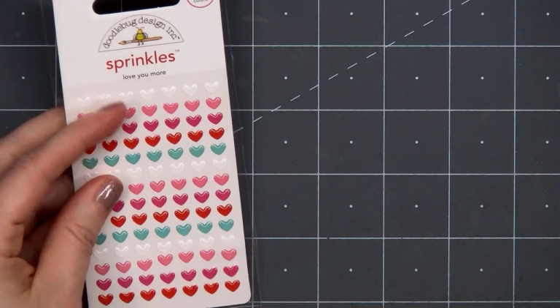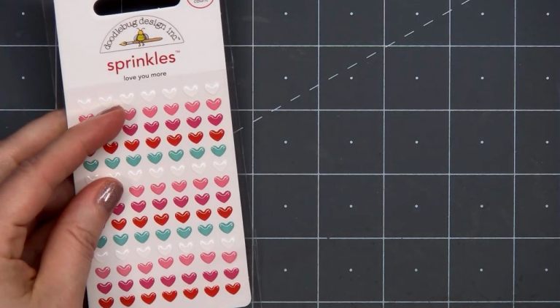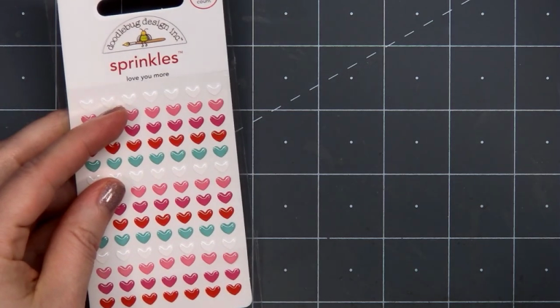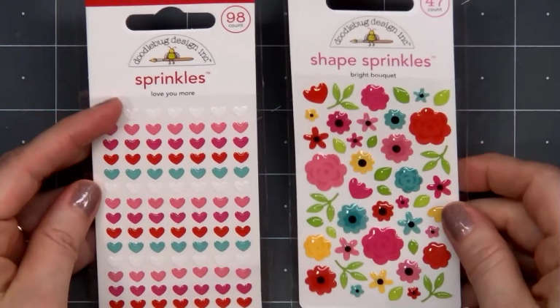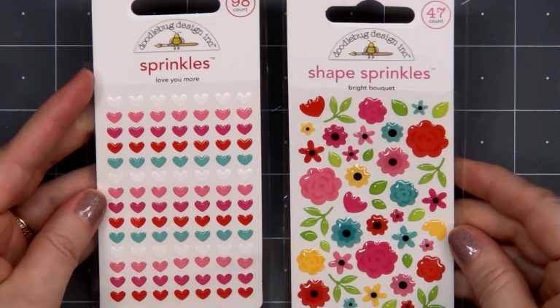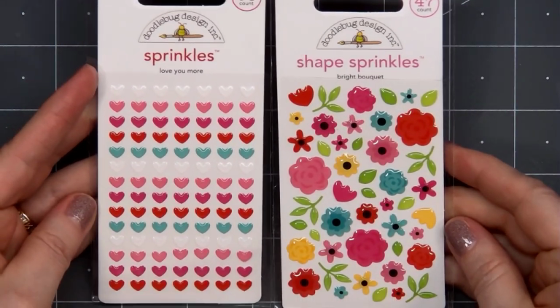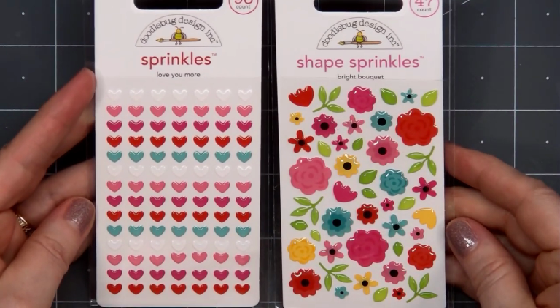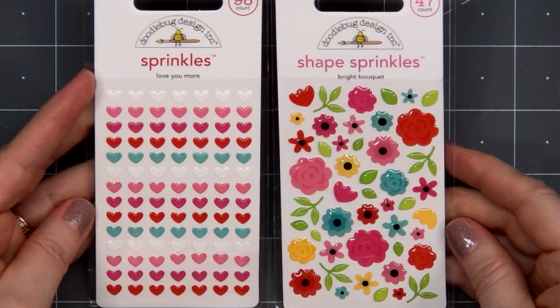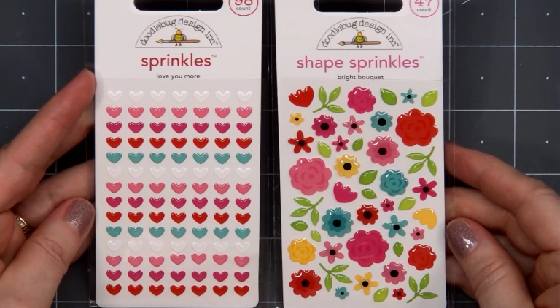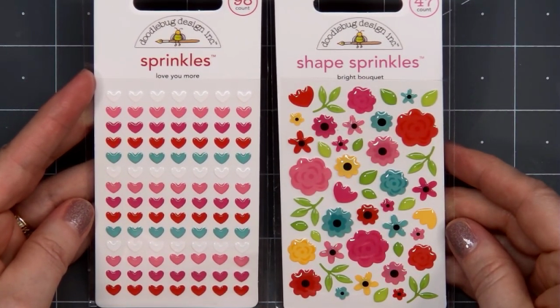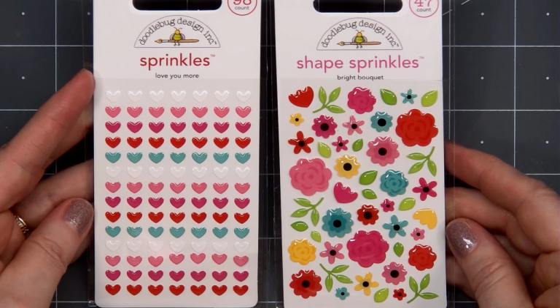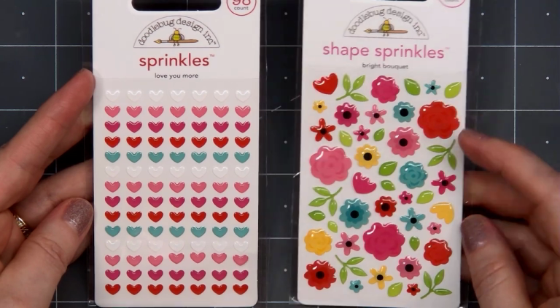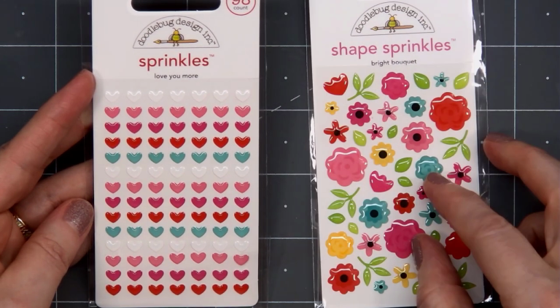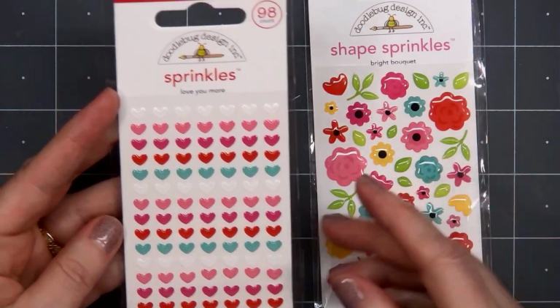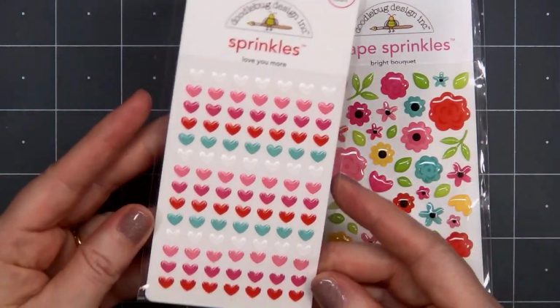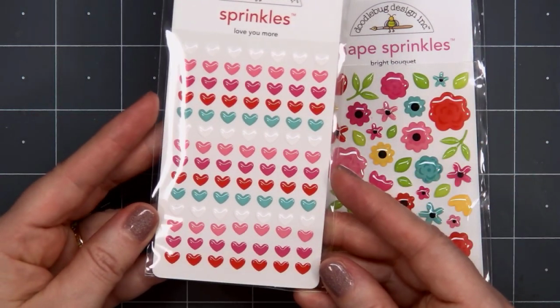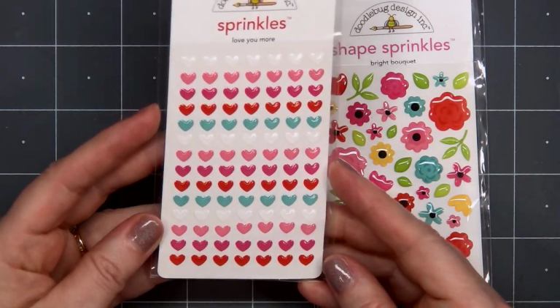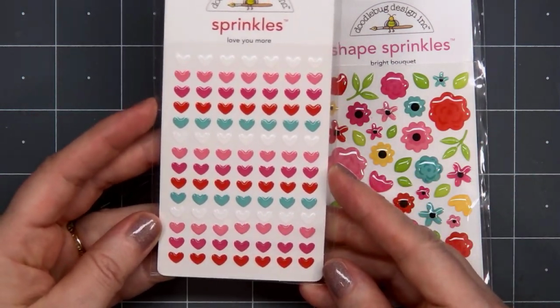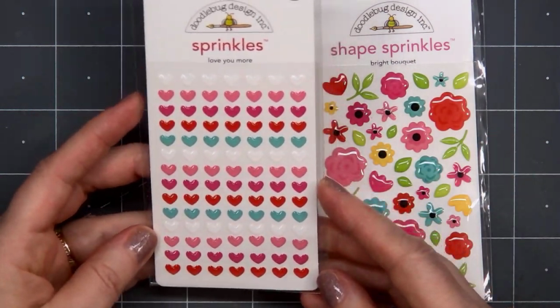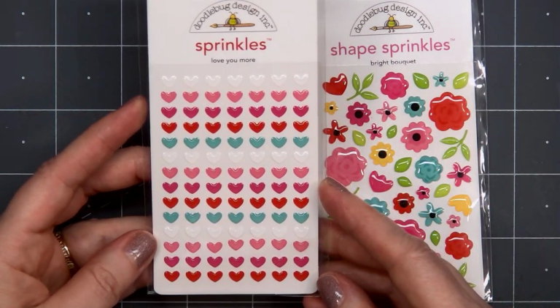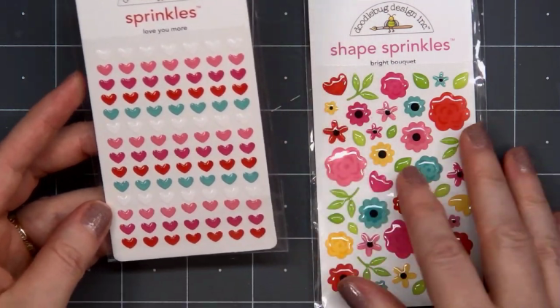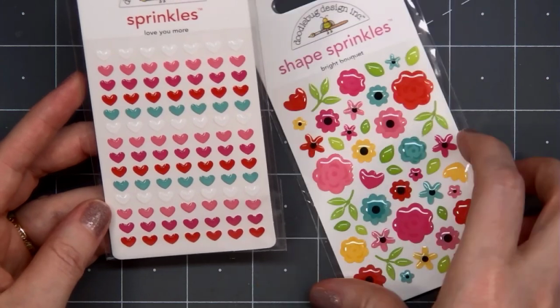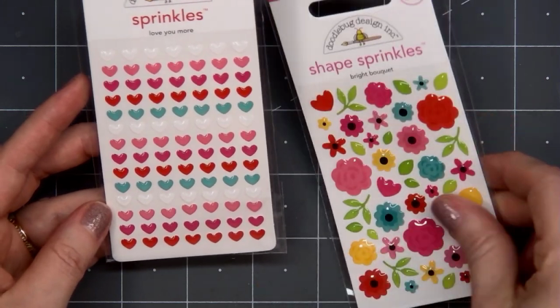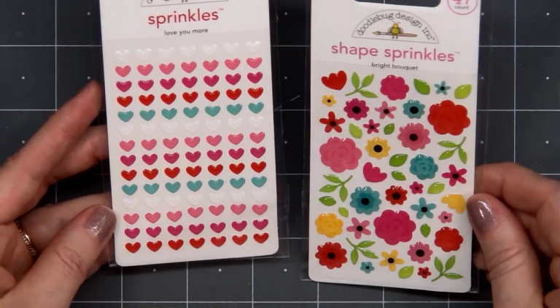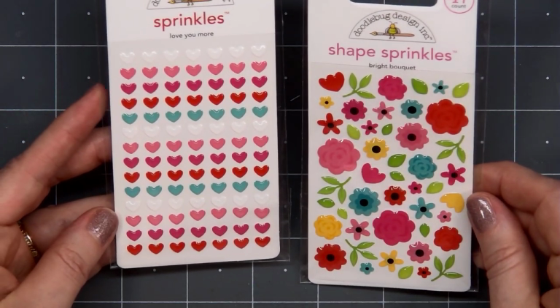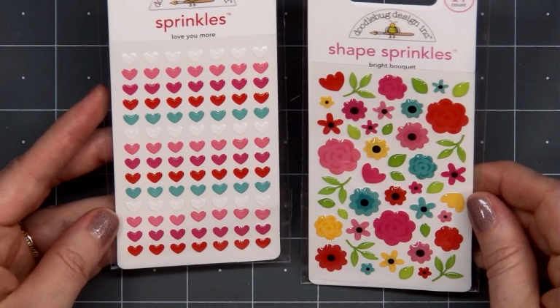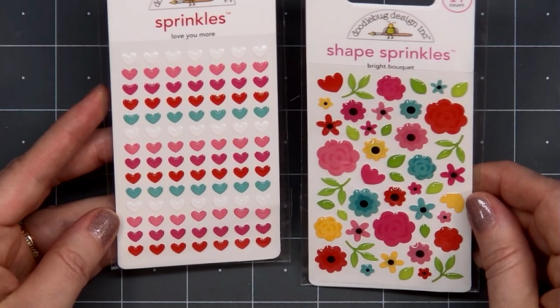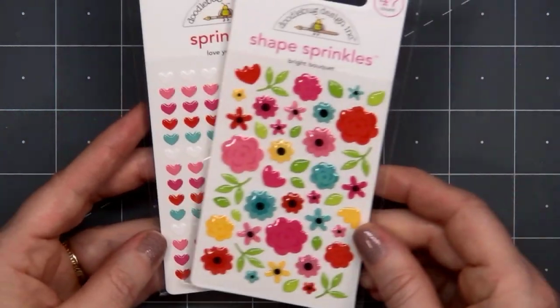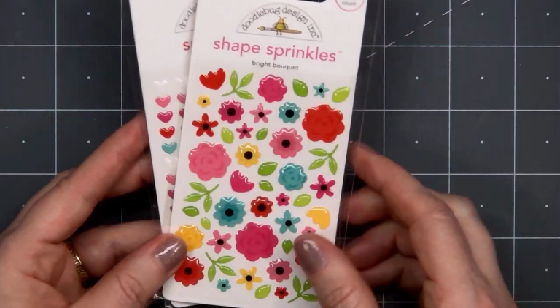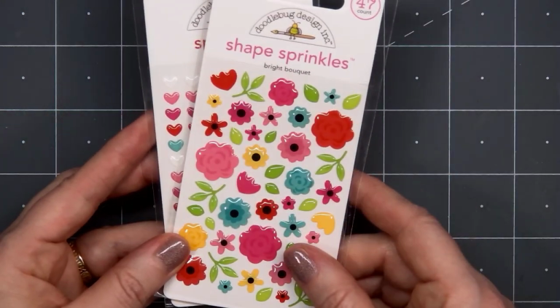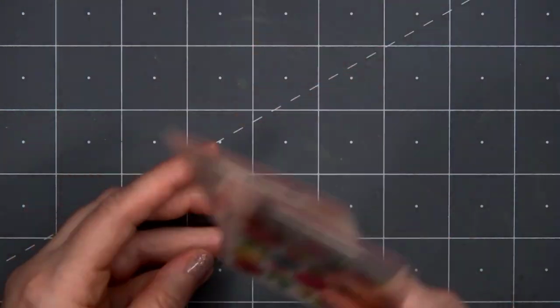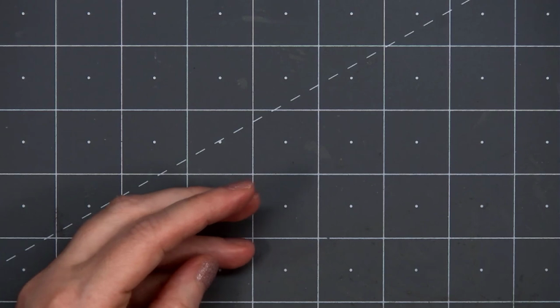For embellishments, I picked up two of the sprinkles. I have the Love You More, which has a great assortment of little hearts and the colors match perfectly with the paper collection. And then I also have the Bright Bouquet, which has some really pretty flowers.